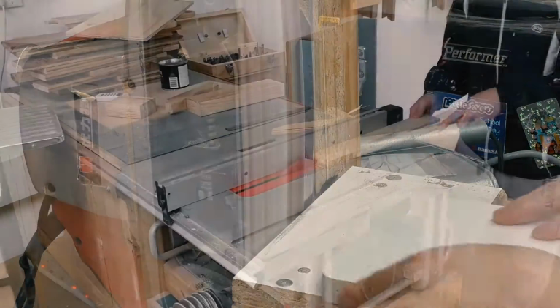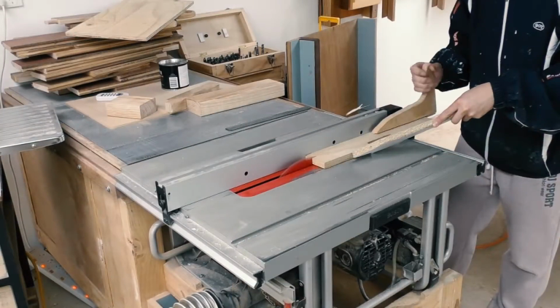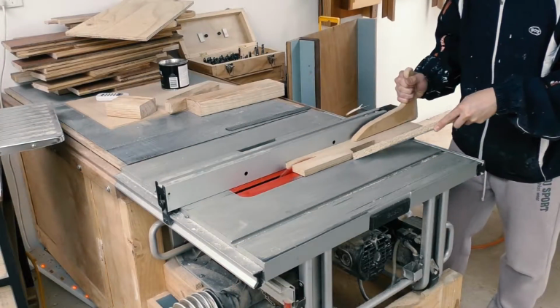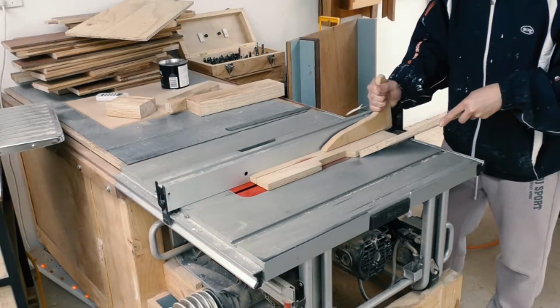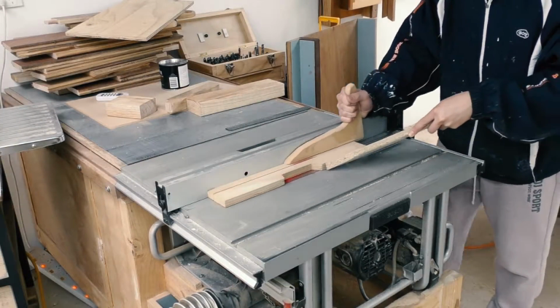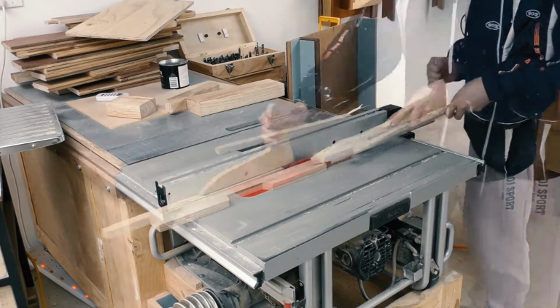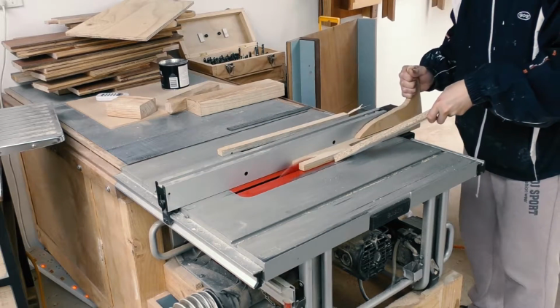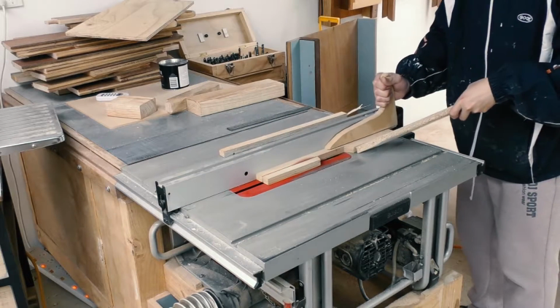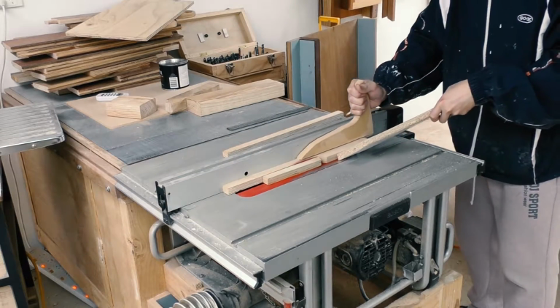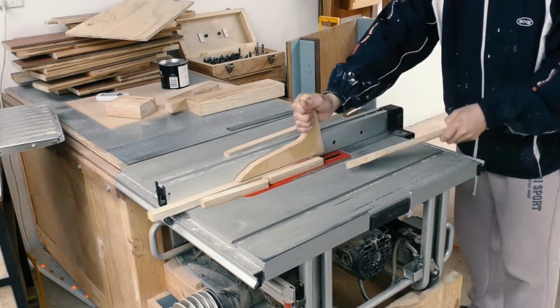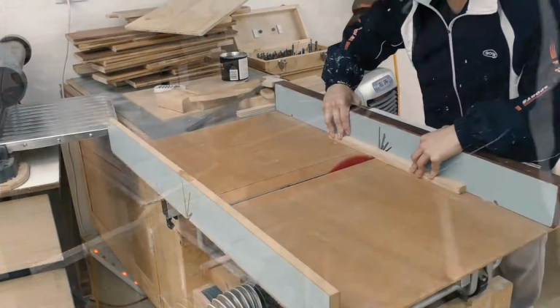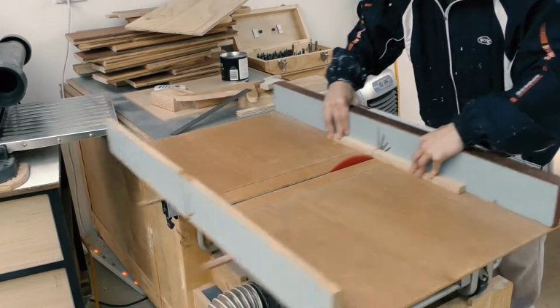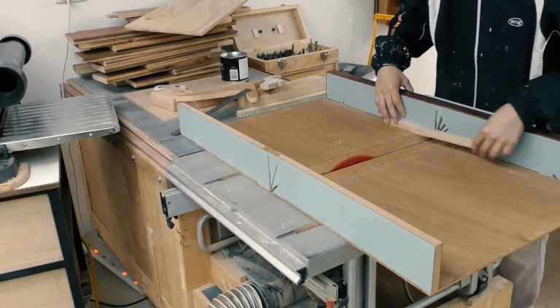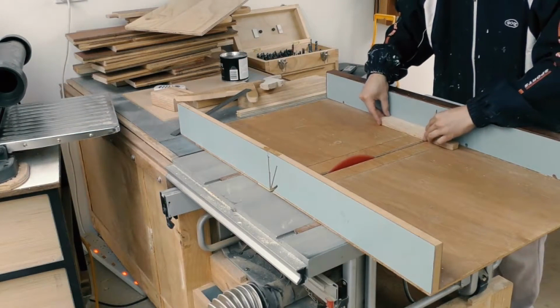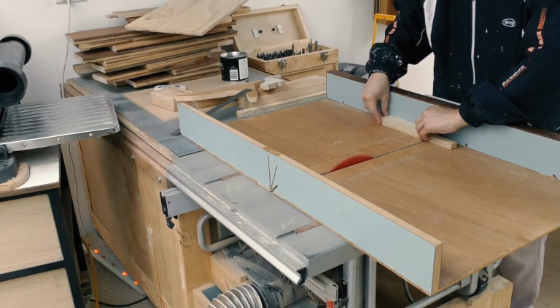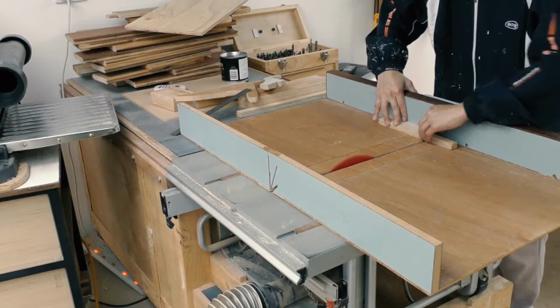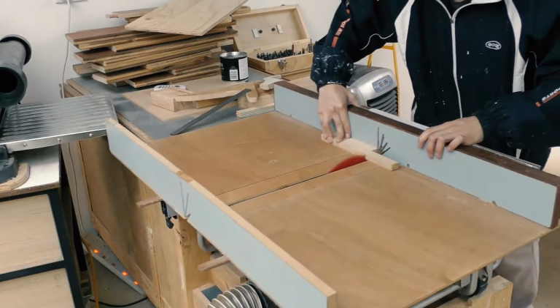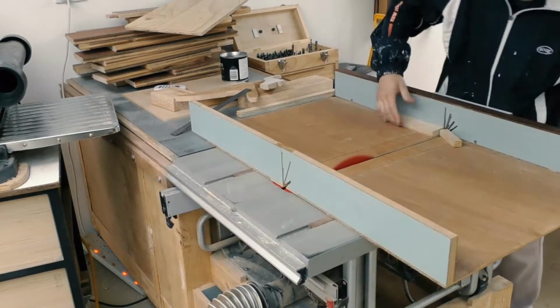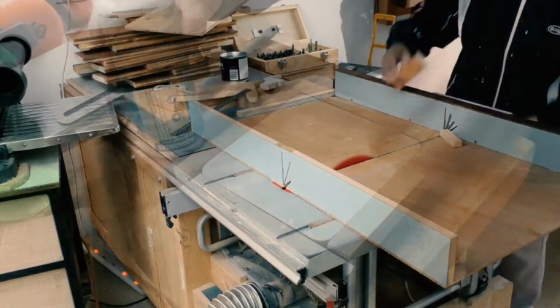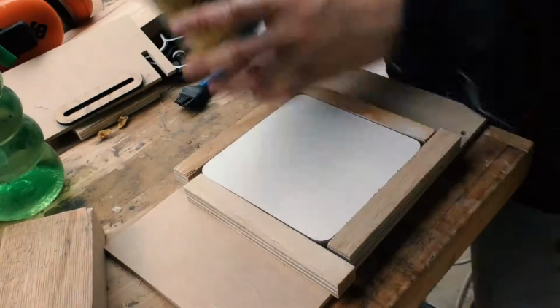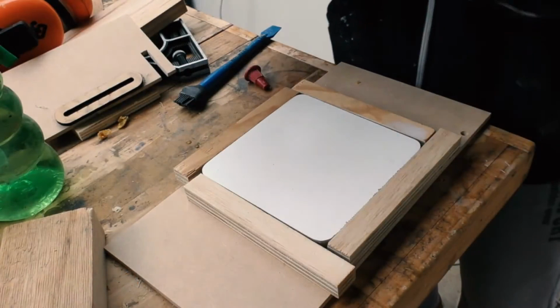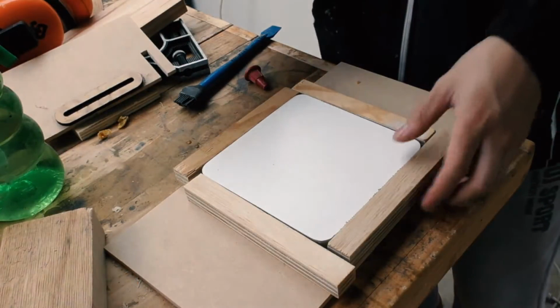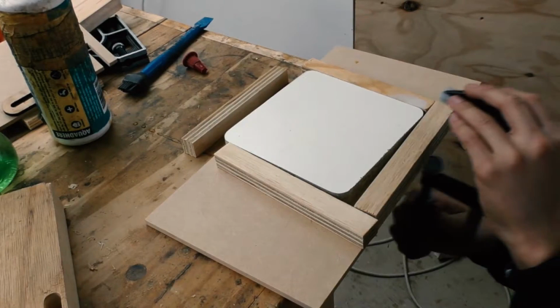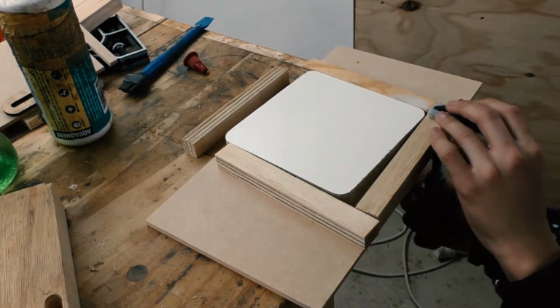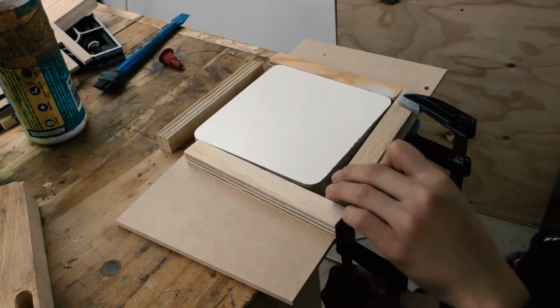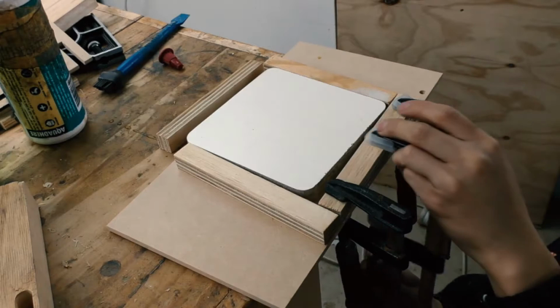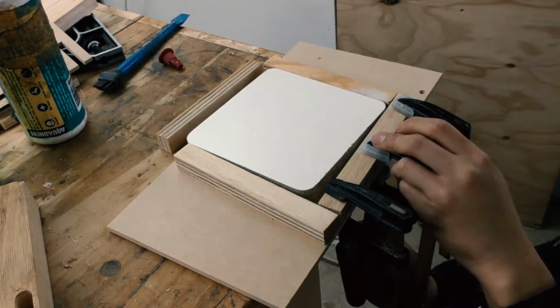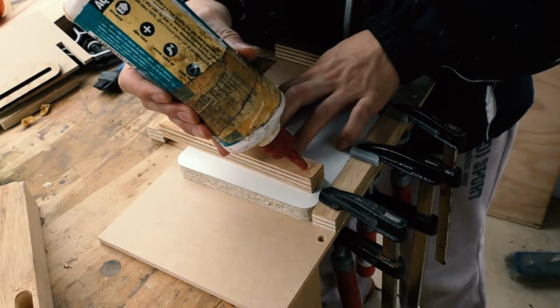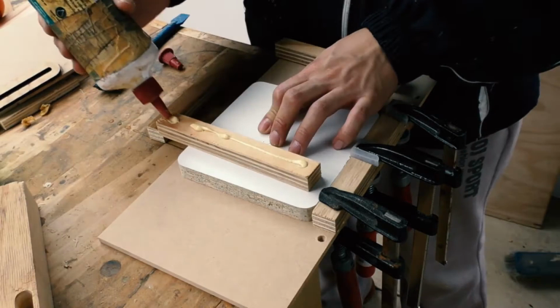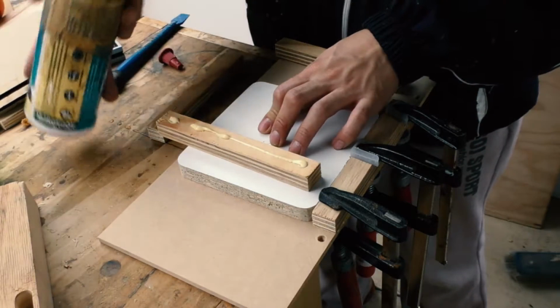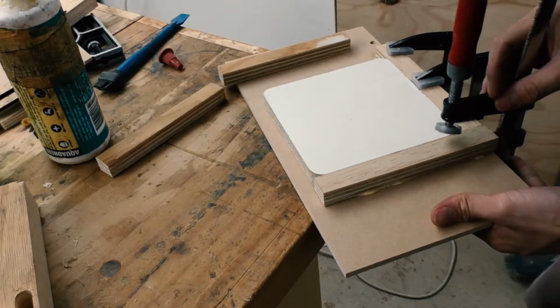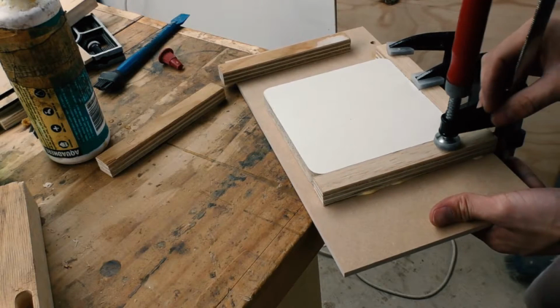I can then cut some scrap plywood for the sidewall of the mortise template. To ensure that the theoretical mortise fits on the tenon, I'm using the tenon as a template when gluing on the sidewalls of the mortise.